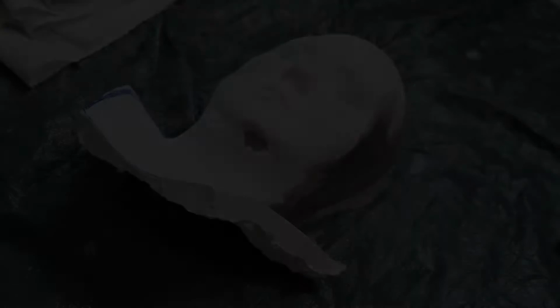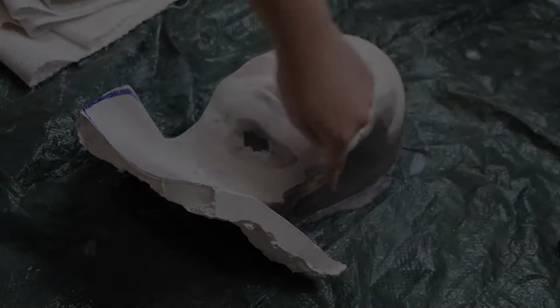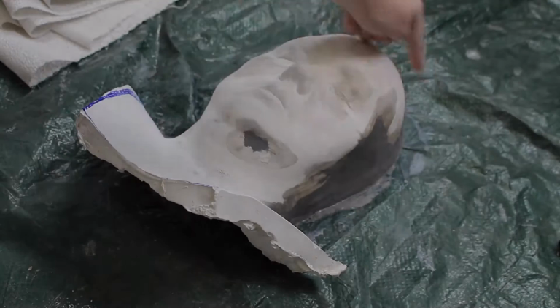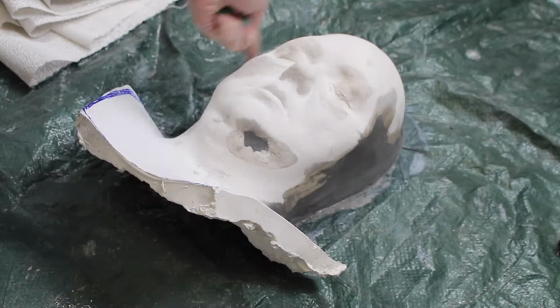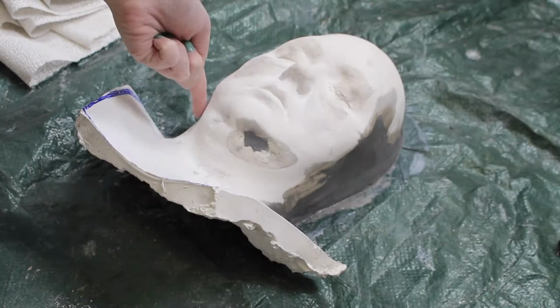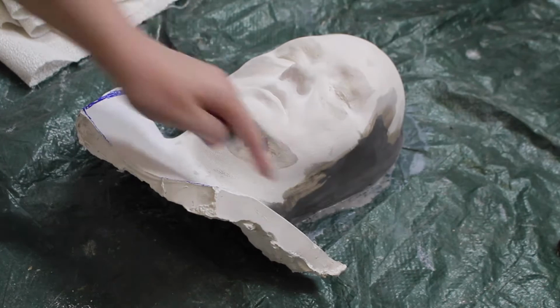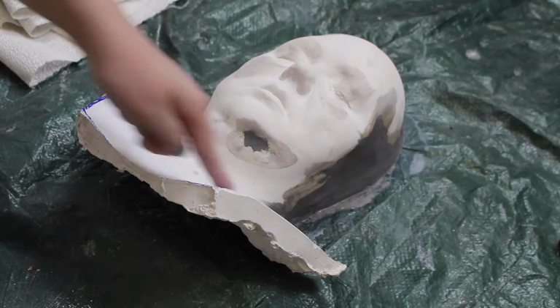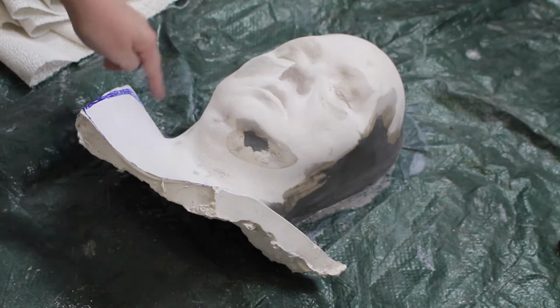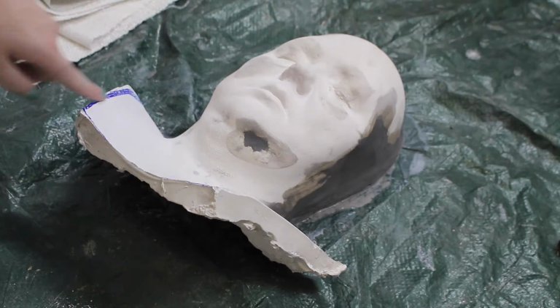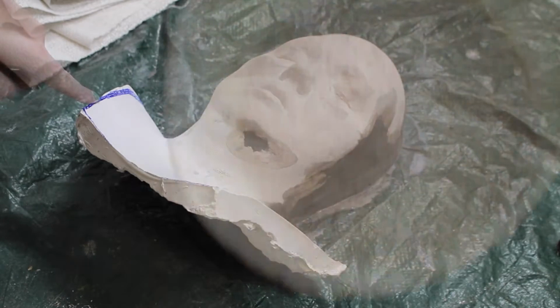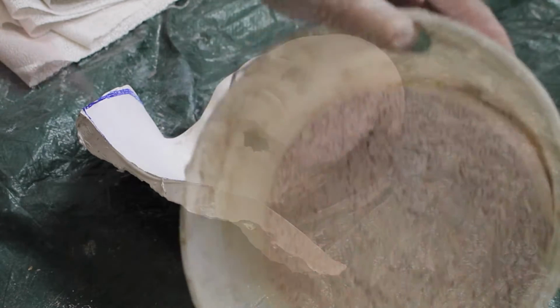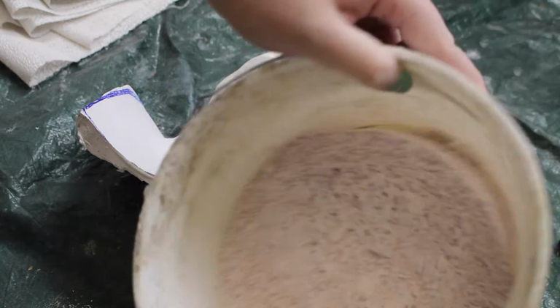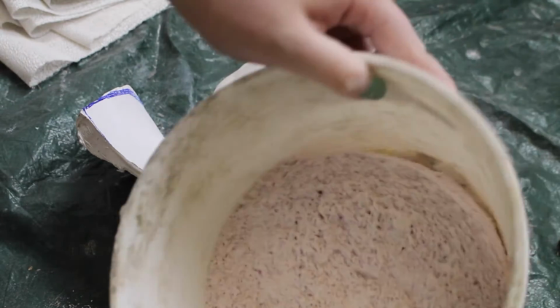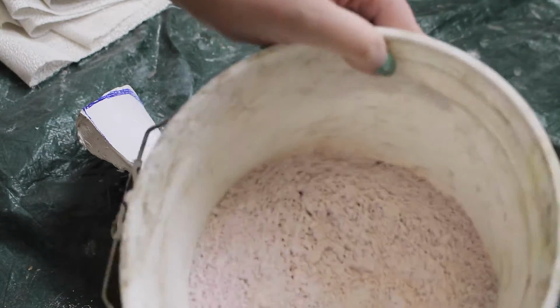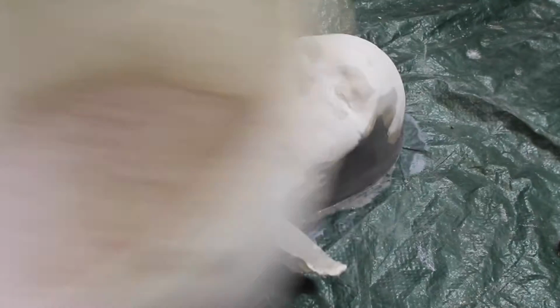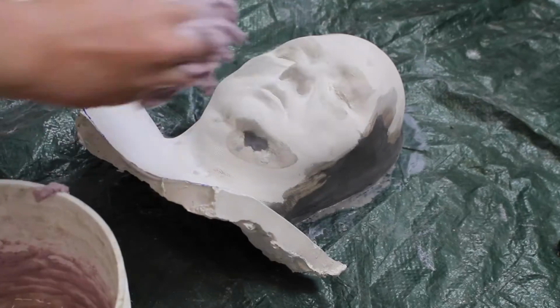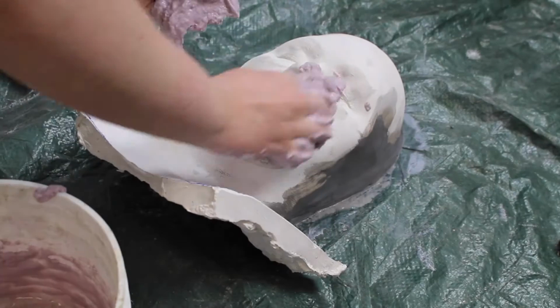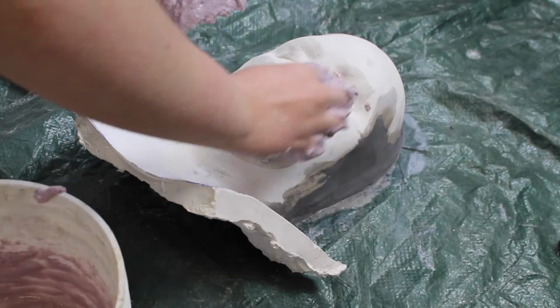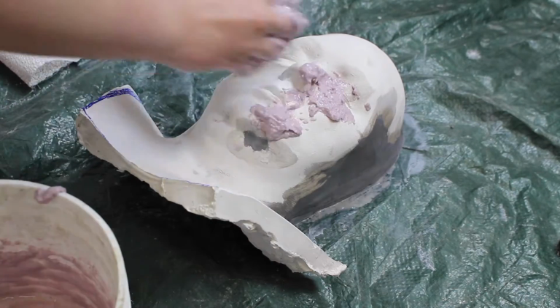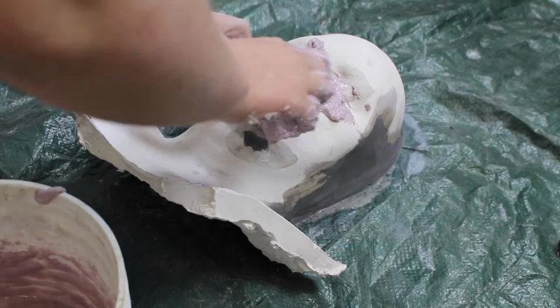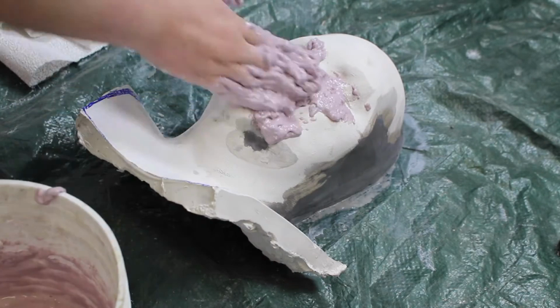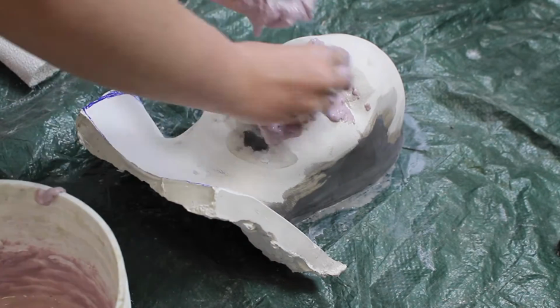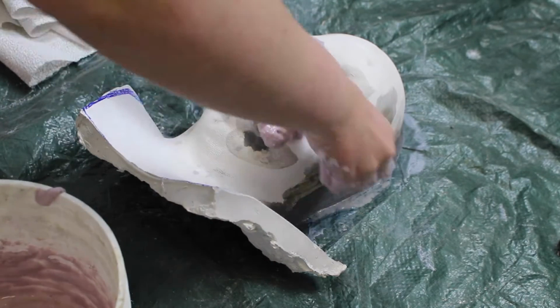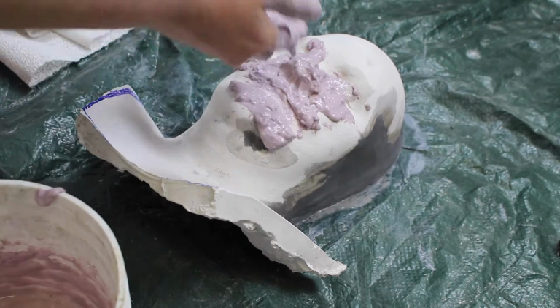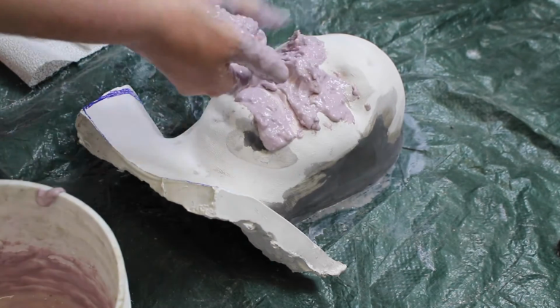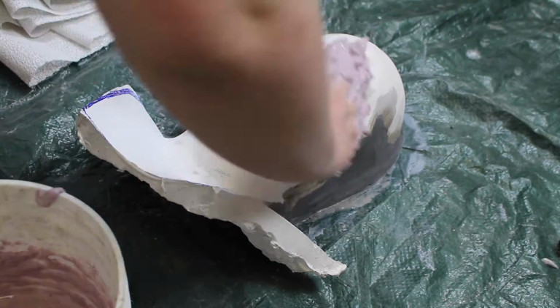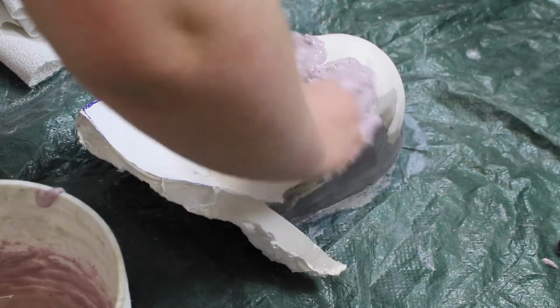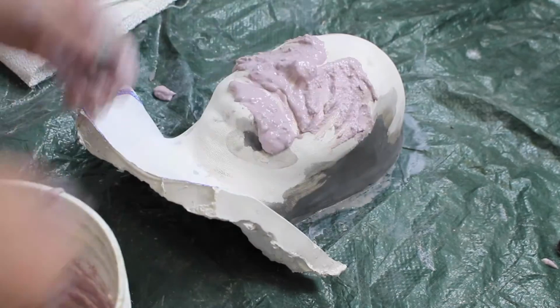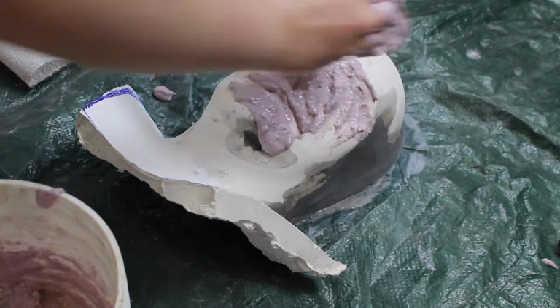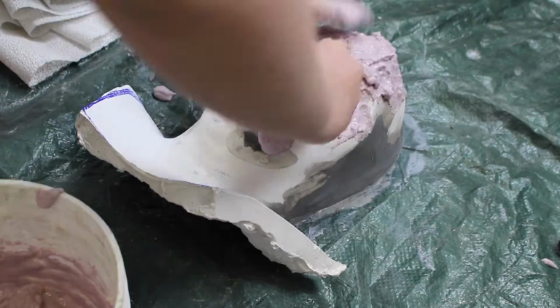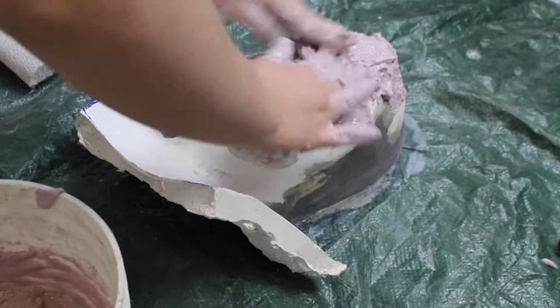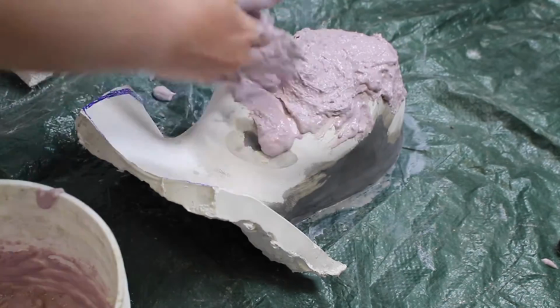You're going to want to start by filling in any imperfections in the edge with clay. I've also marked the neckline I want with Sharpie. Then cover the whole thing in alginate — you're basically life casting it.